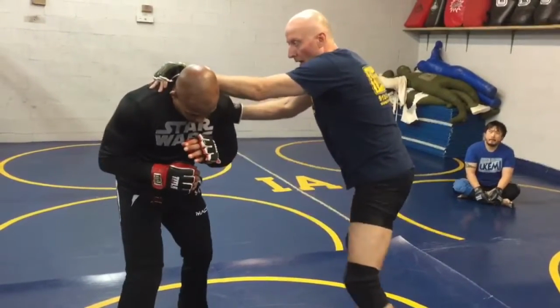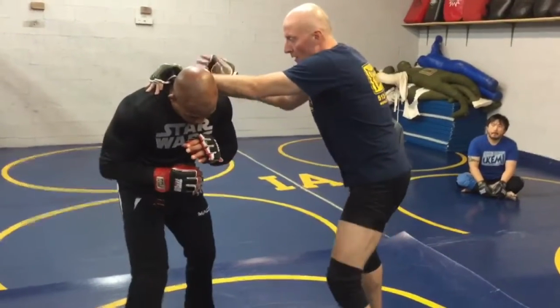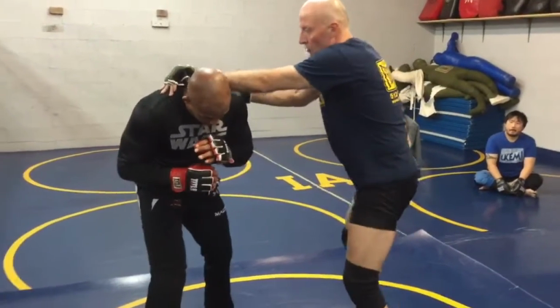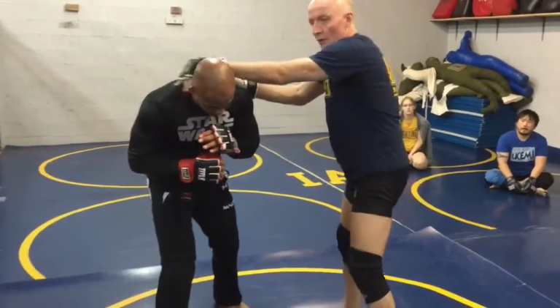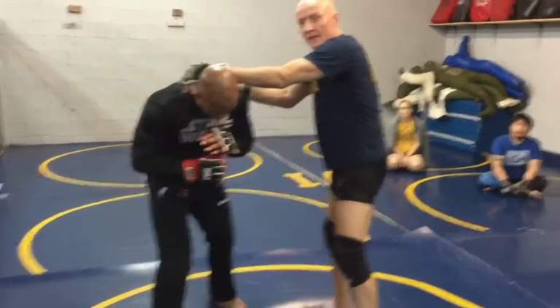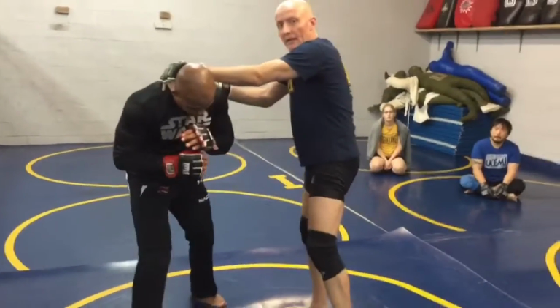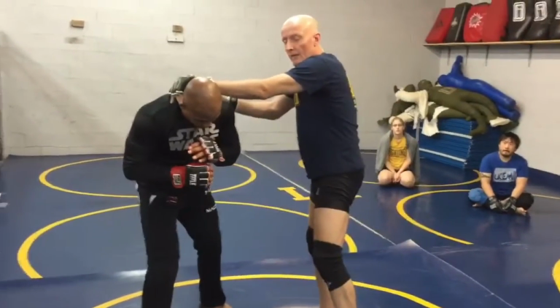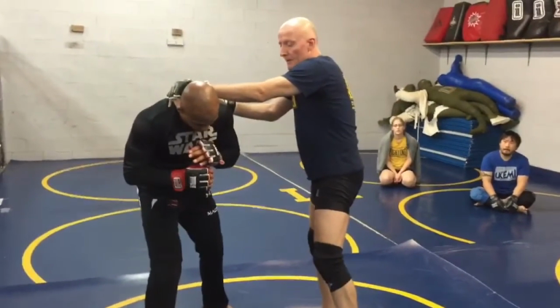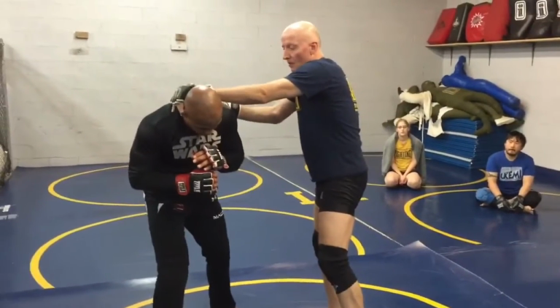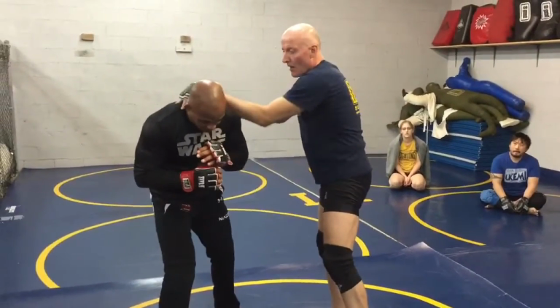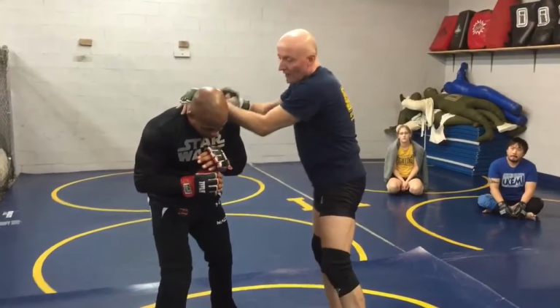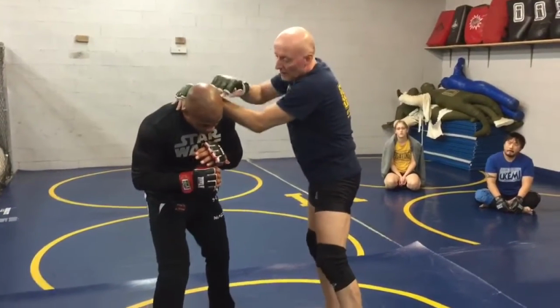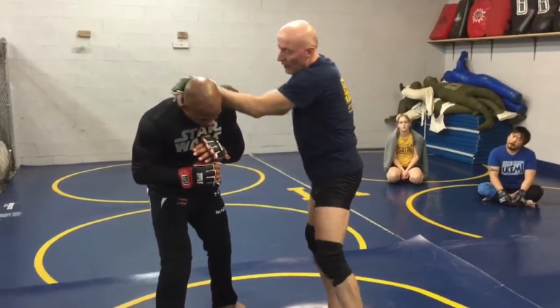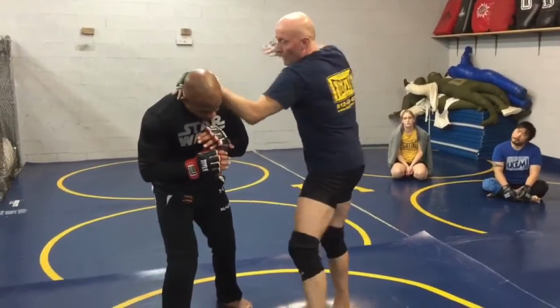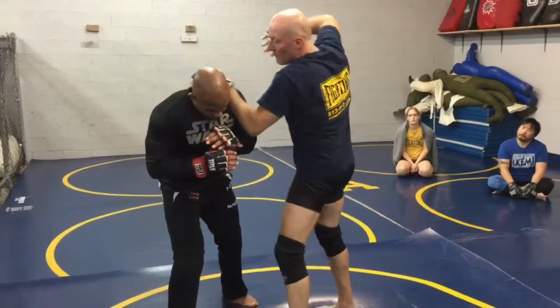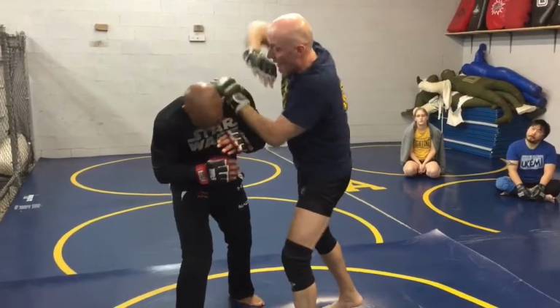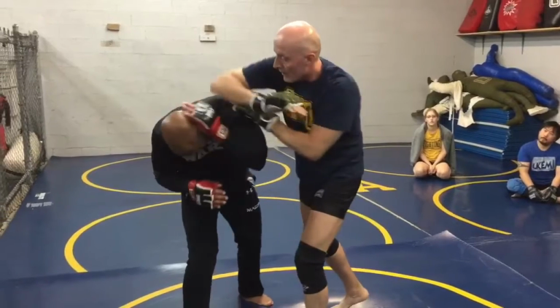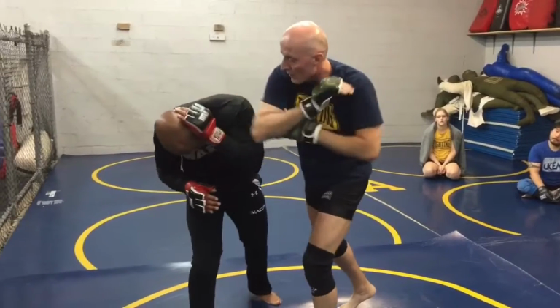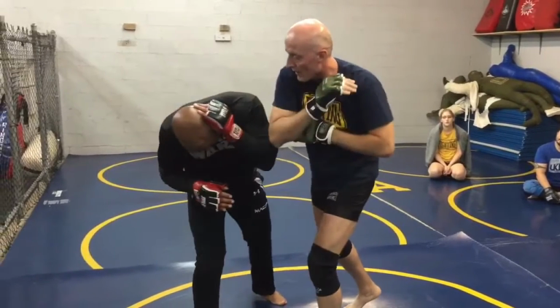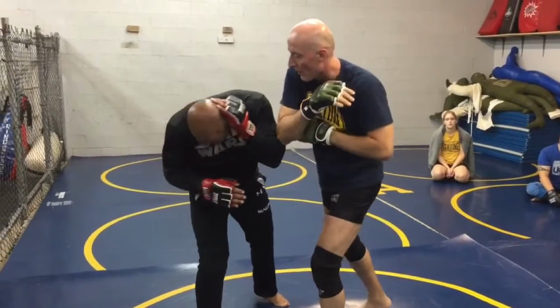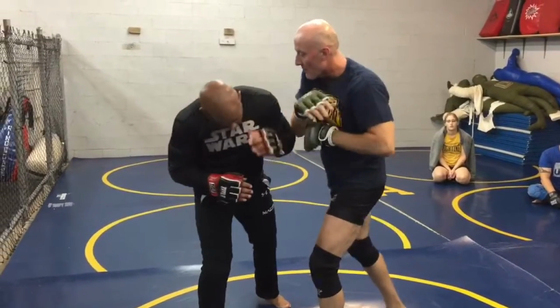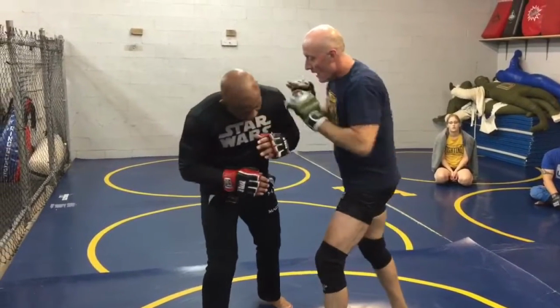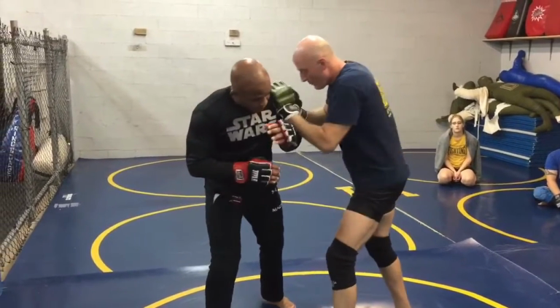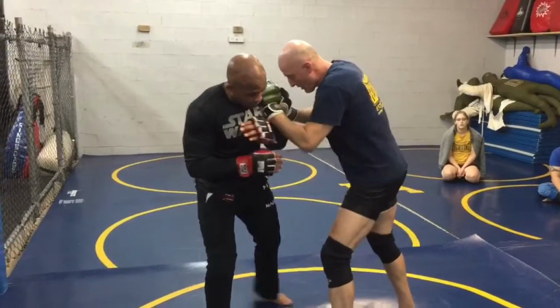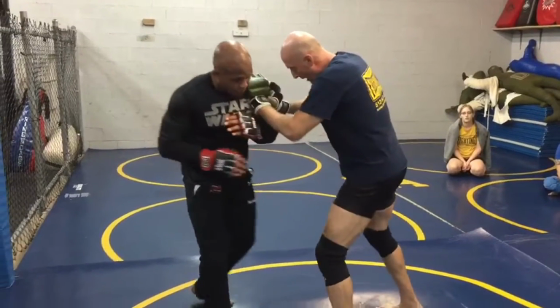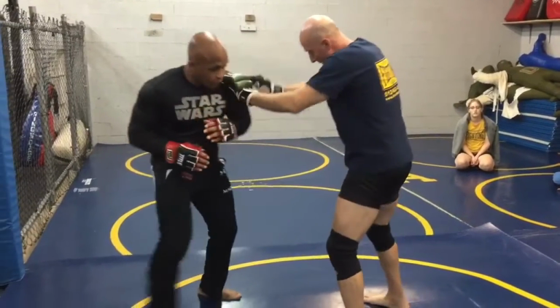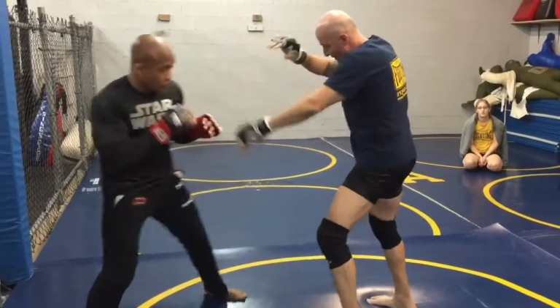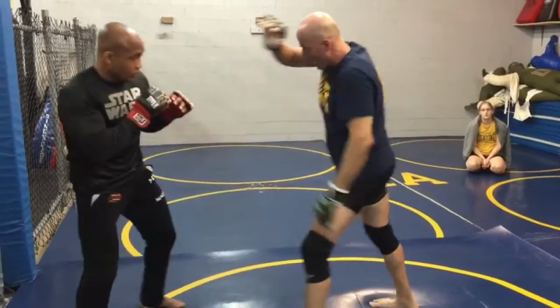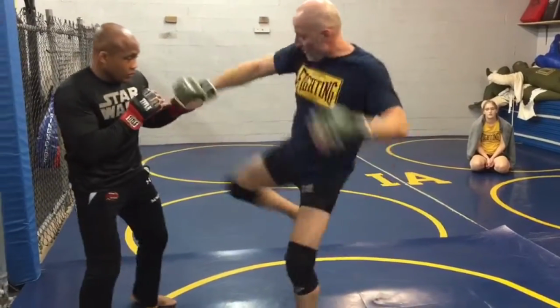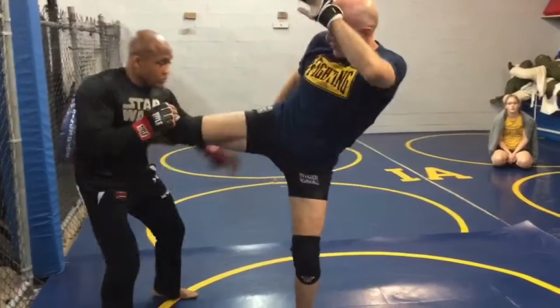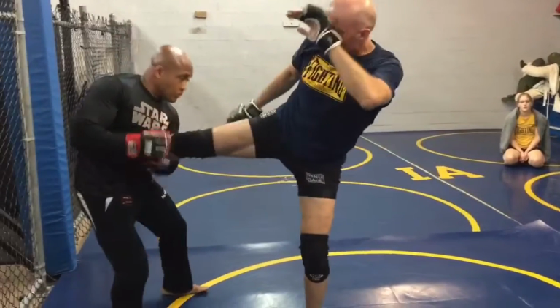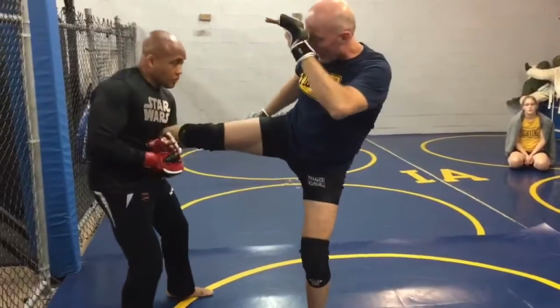Shoulder and head. From here, I've got this angle where I can come down with the elbow, and I can push him out and follow with a kick.